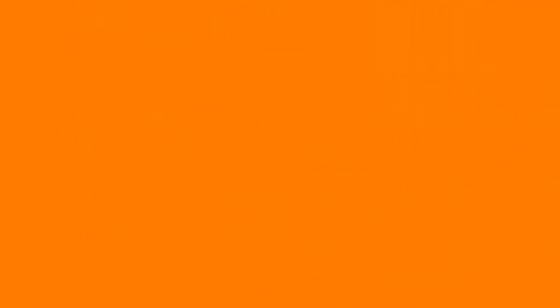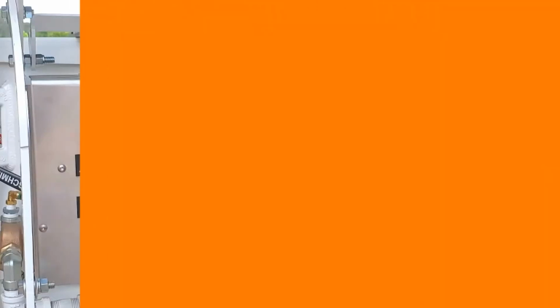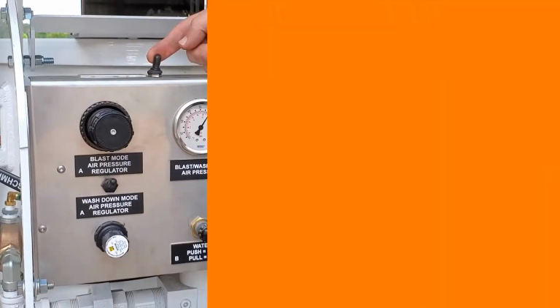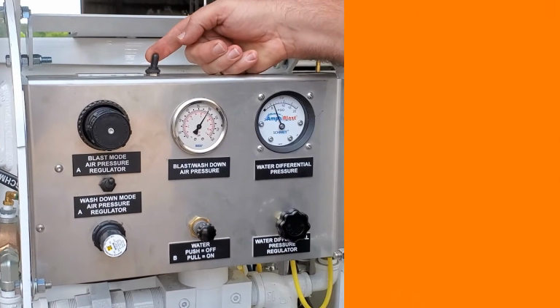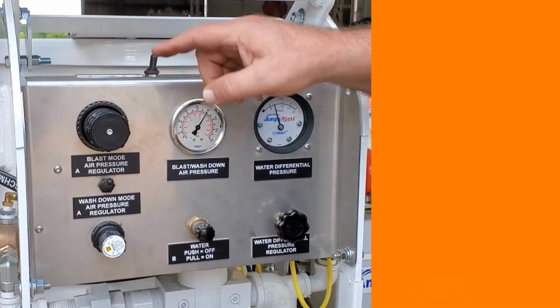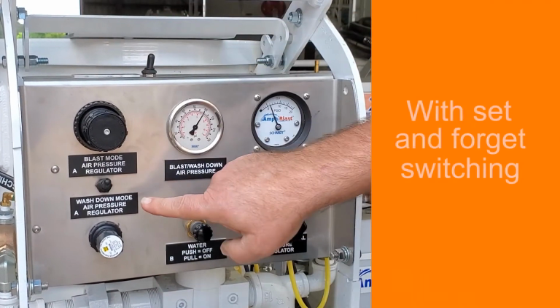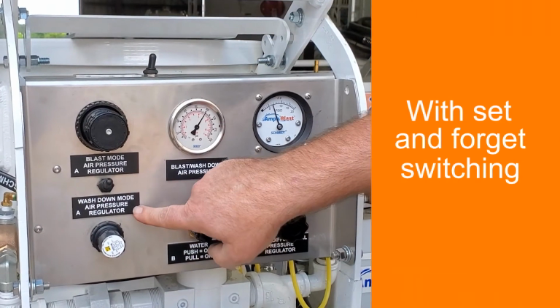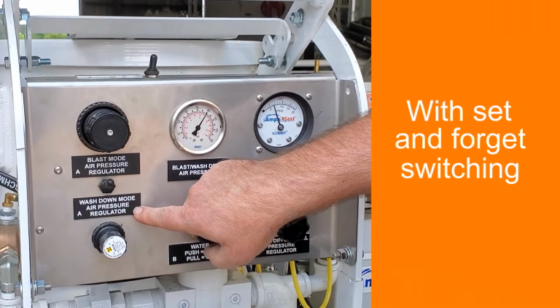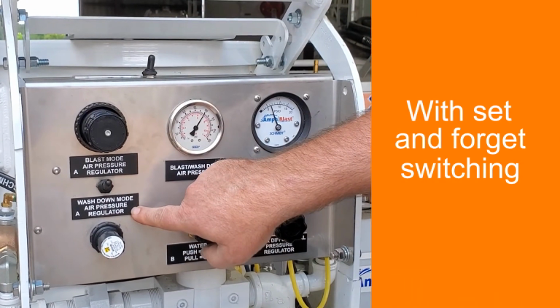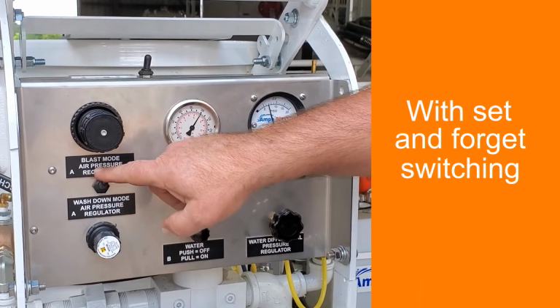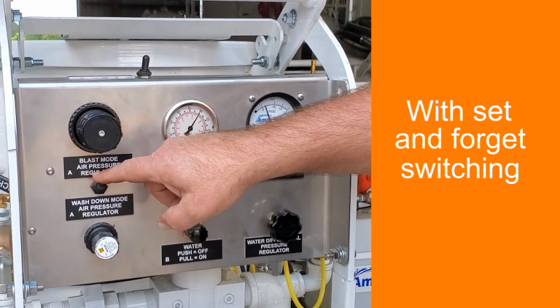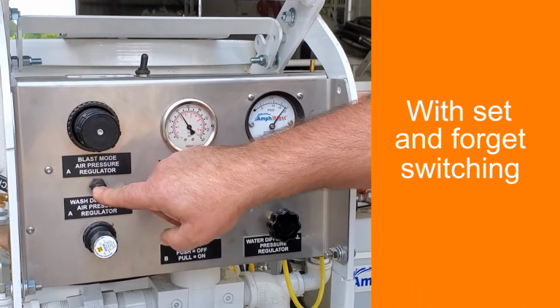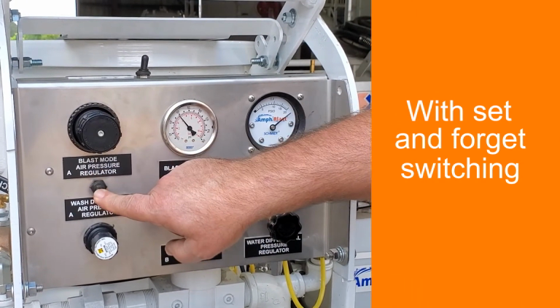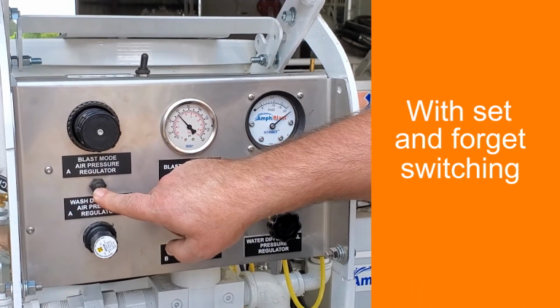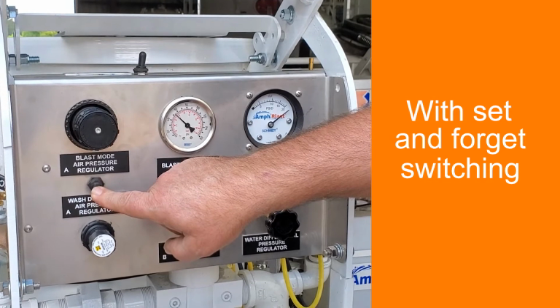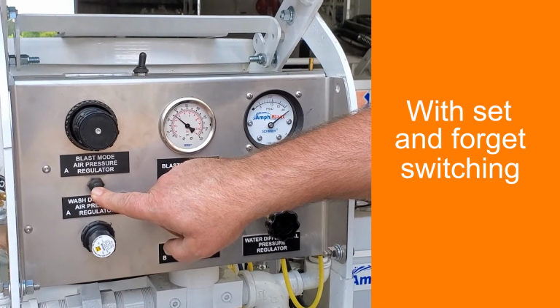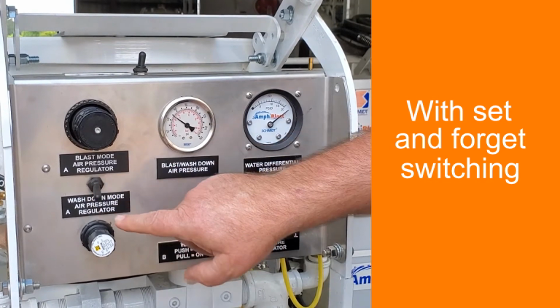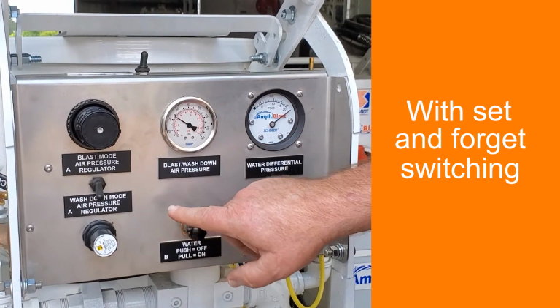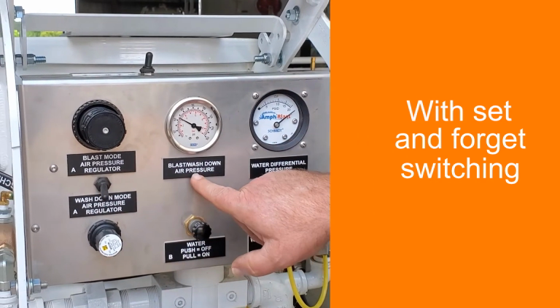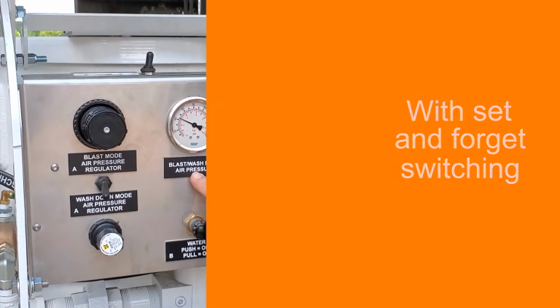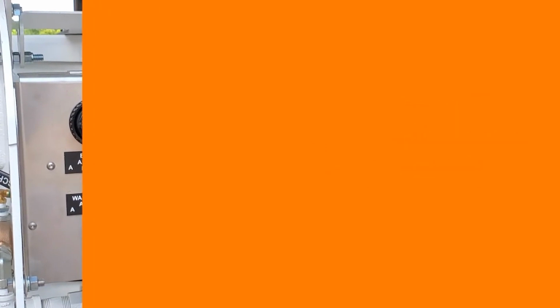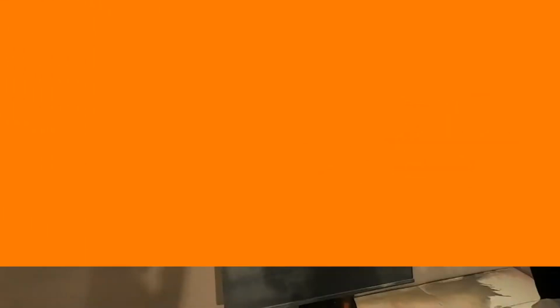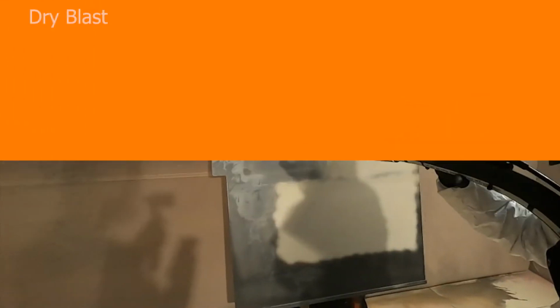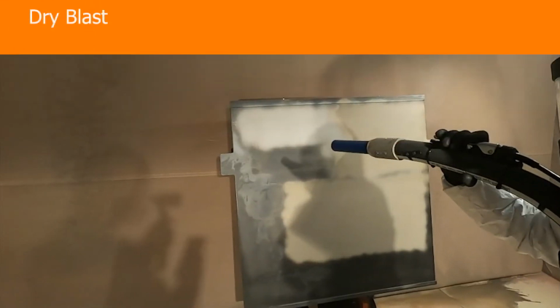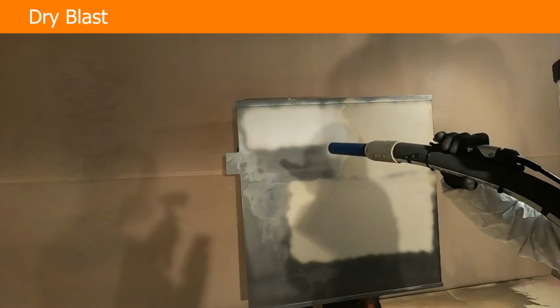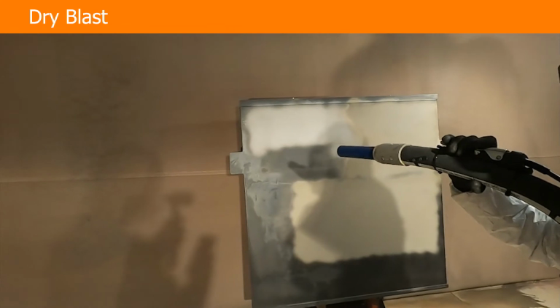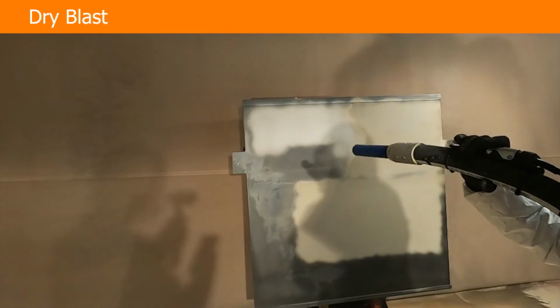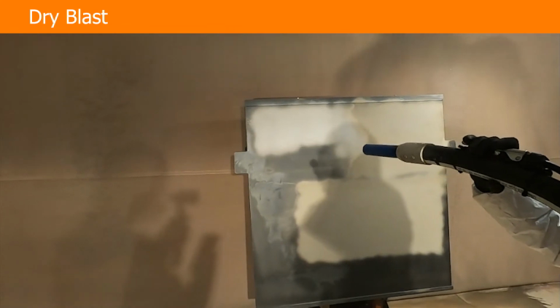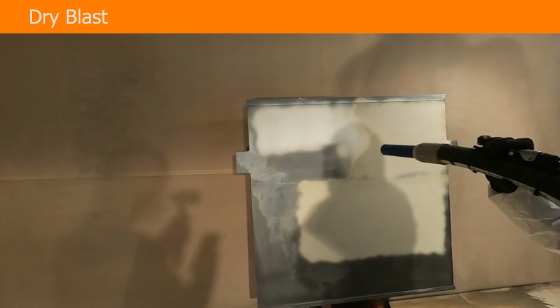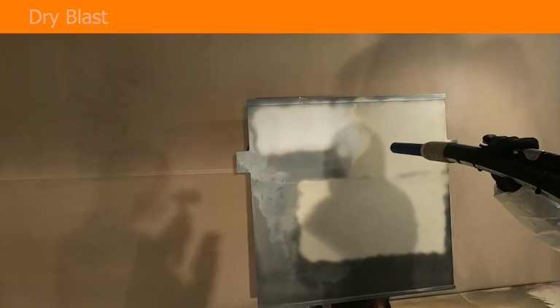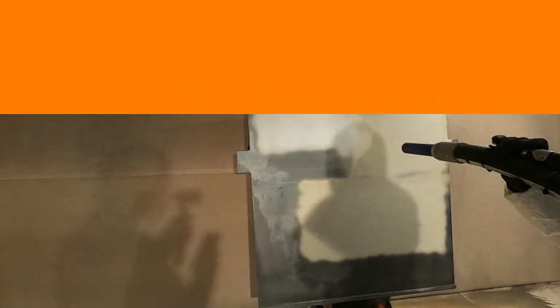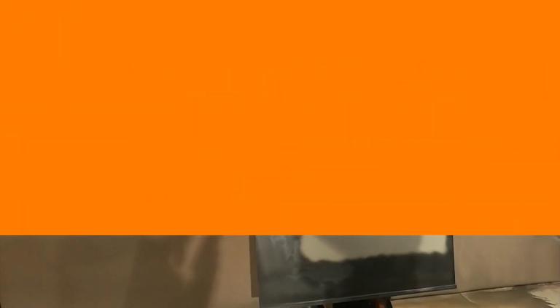Operation of the Amphiblast Lite is simple. Set the desired blast pressure using the control regulator. Choose to blast dry or wet by pushing or pulling a button on the panel. Toggle between wet blast, dry blast, and blow off using a single control panel.